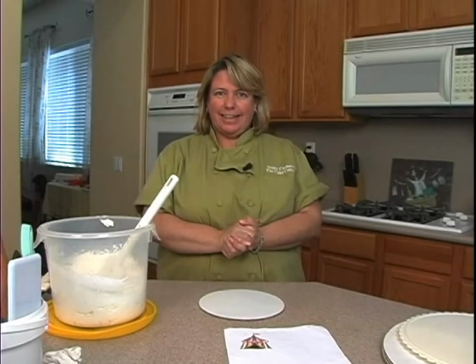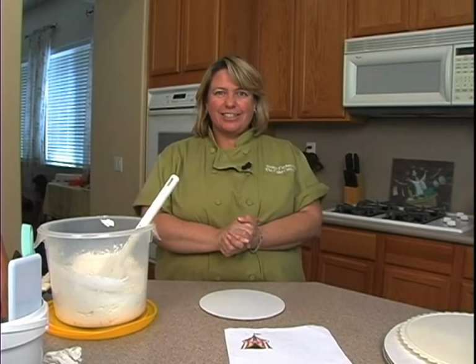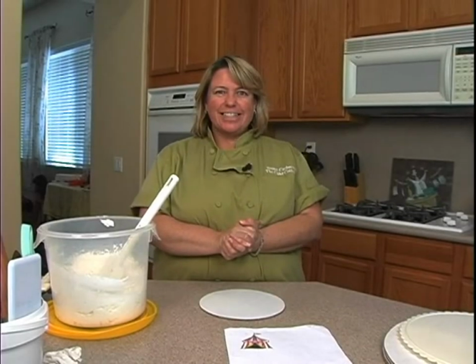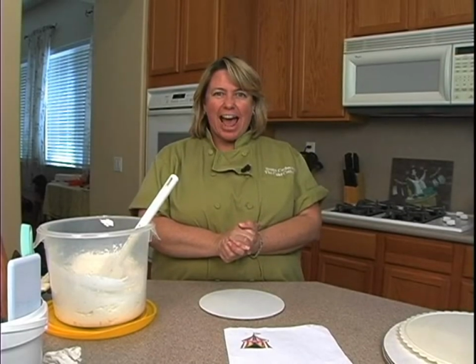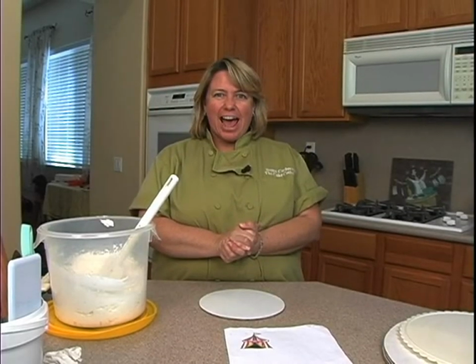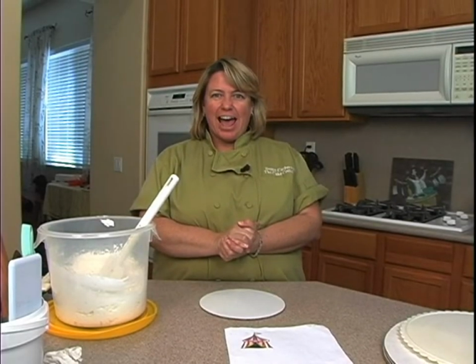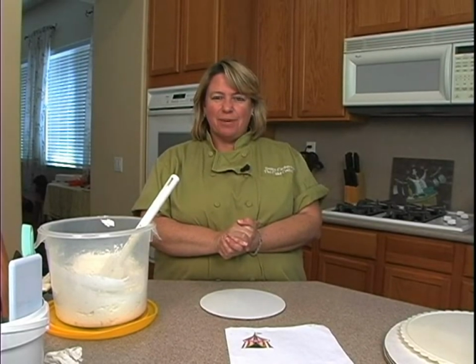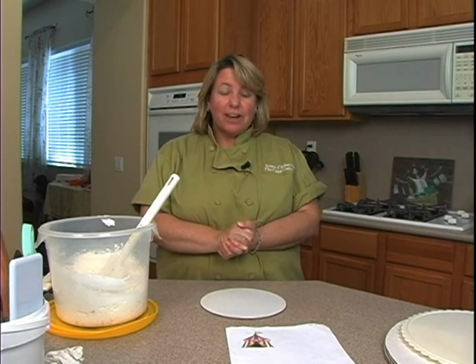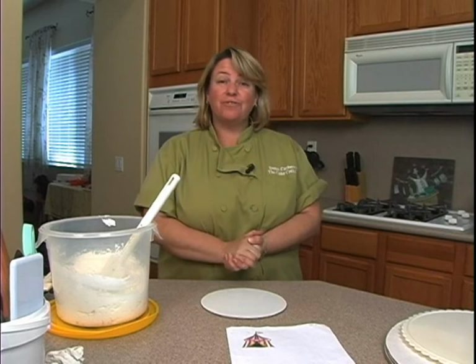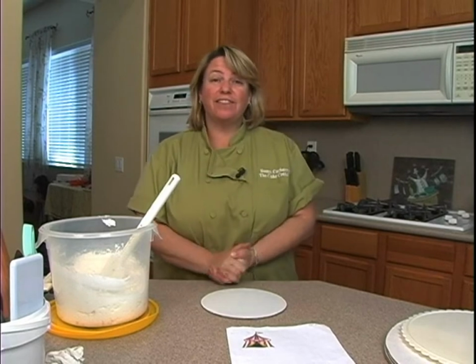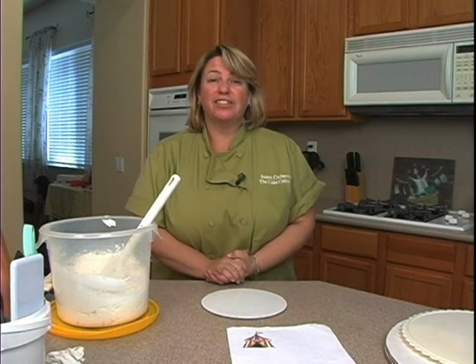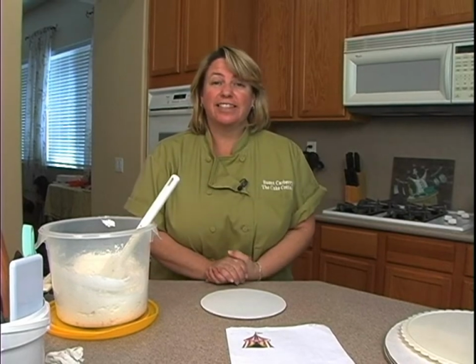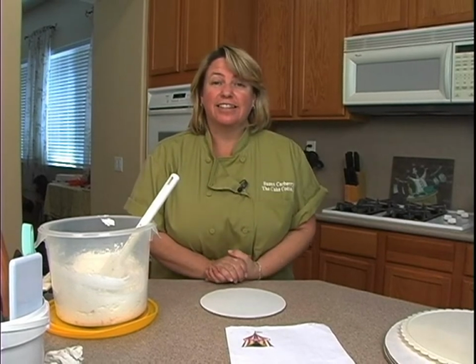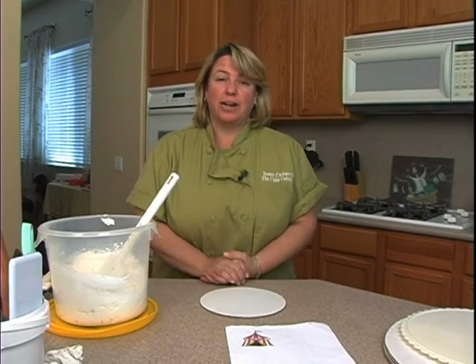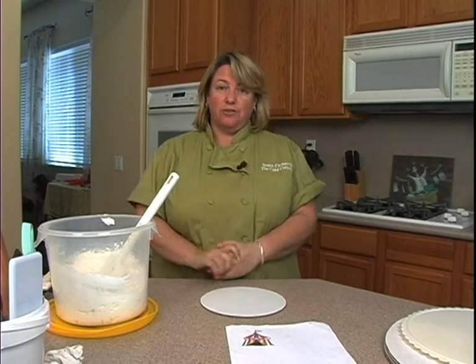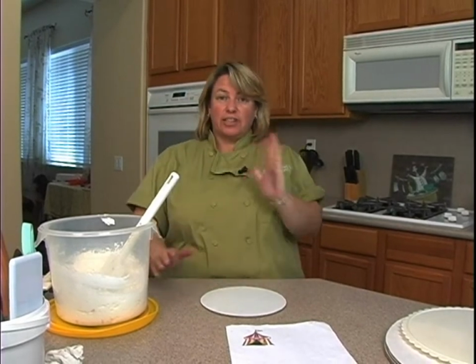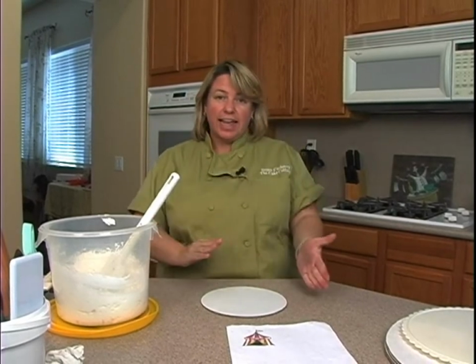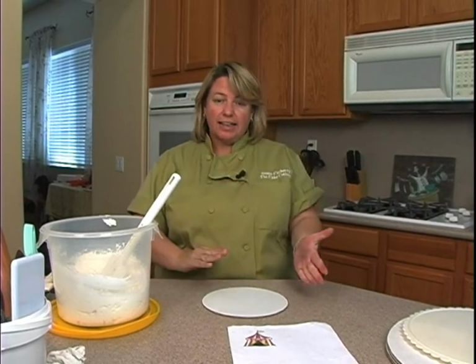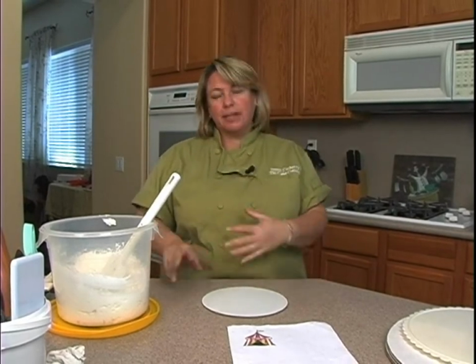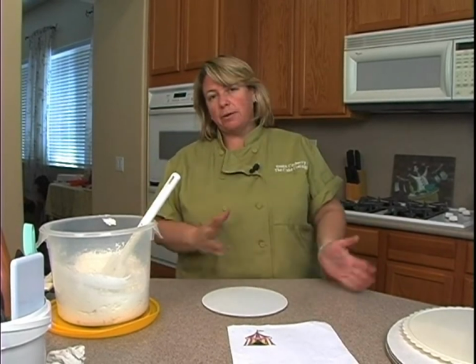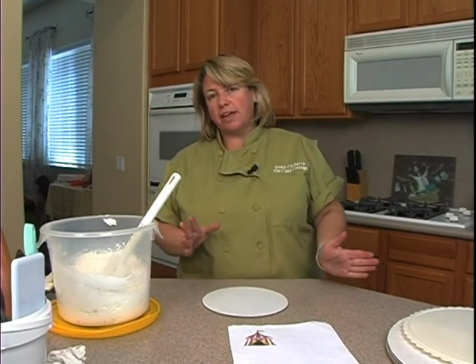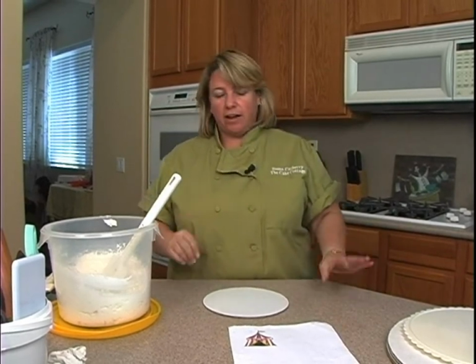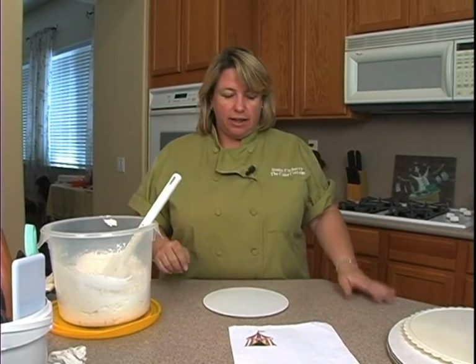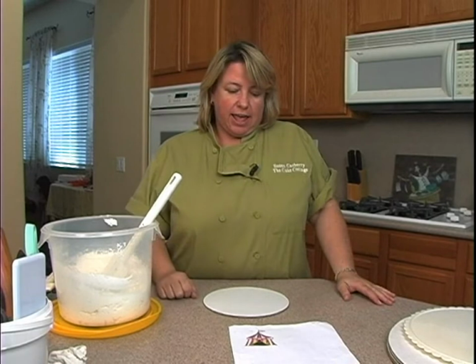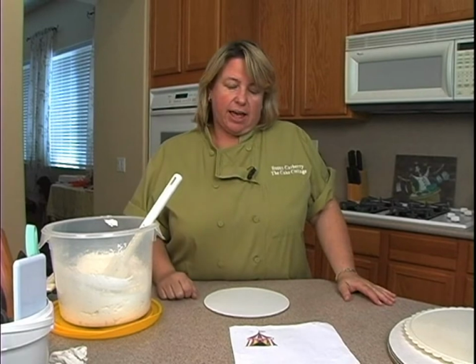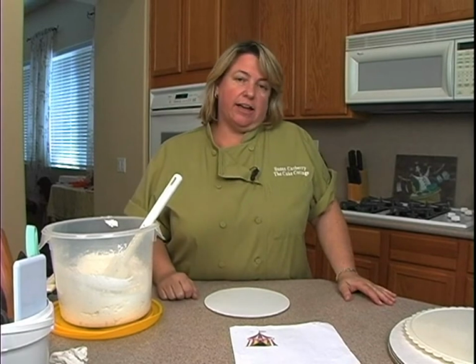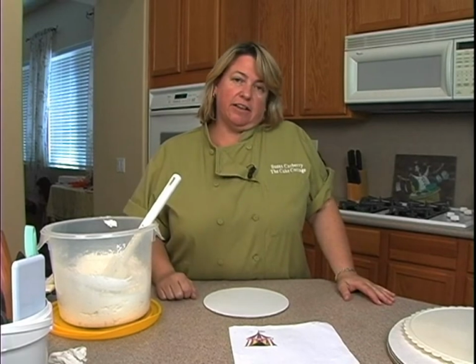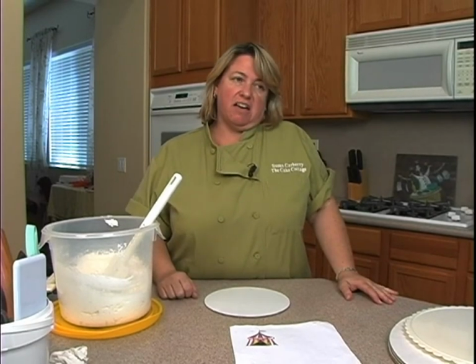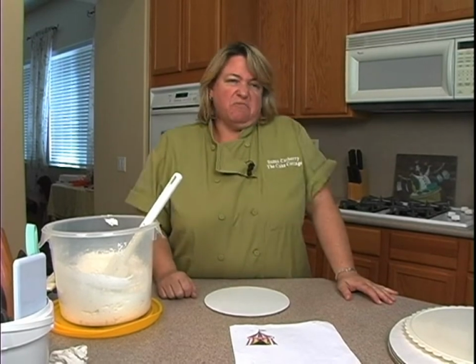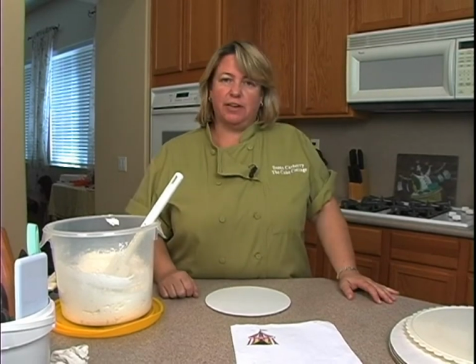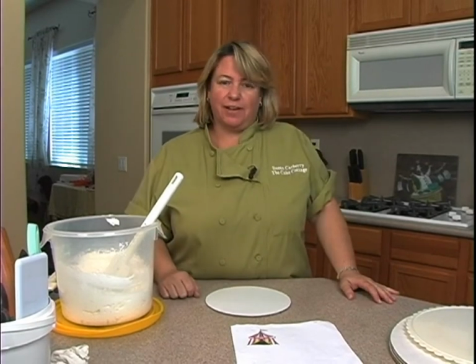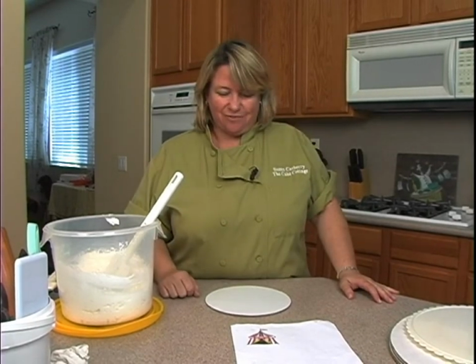It's circus time! We're going to do a really fun circus cake today — the circus tent, some little animals up front, and see what else we have time for.